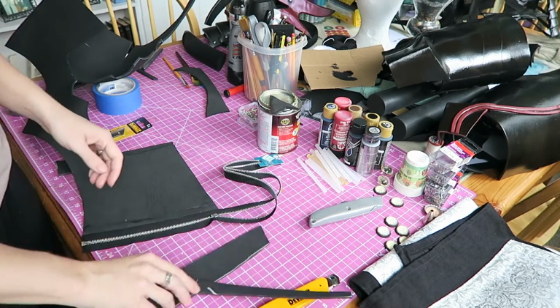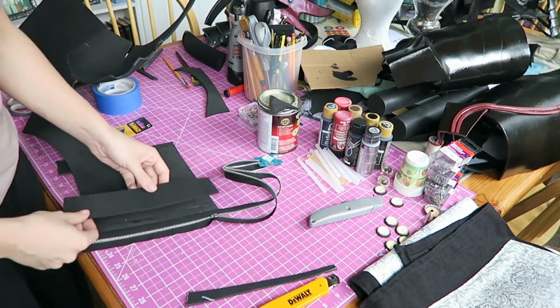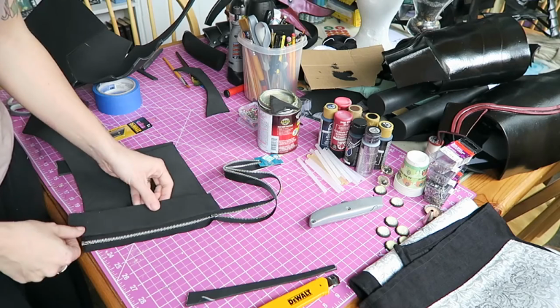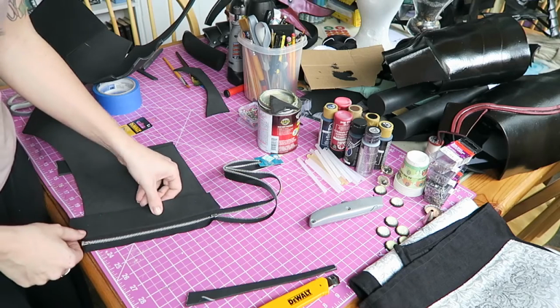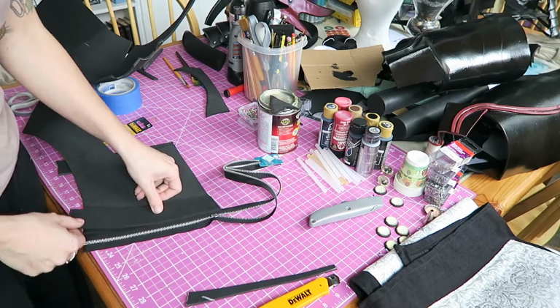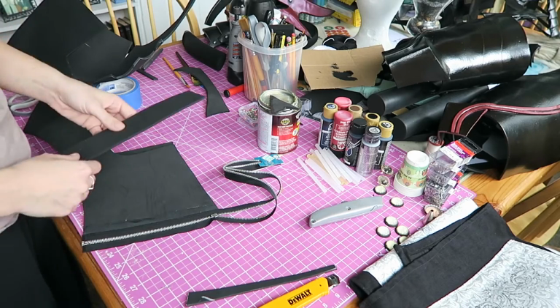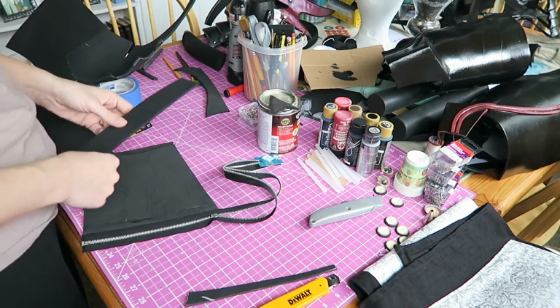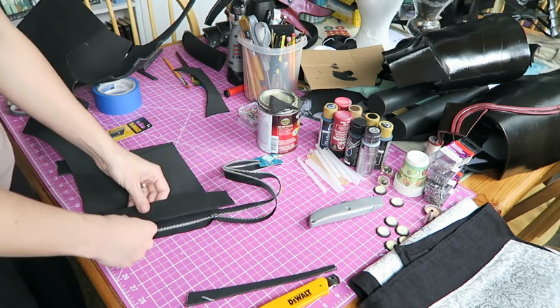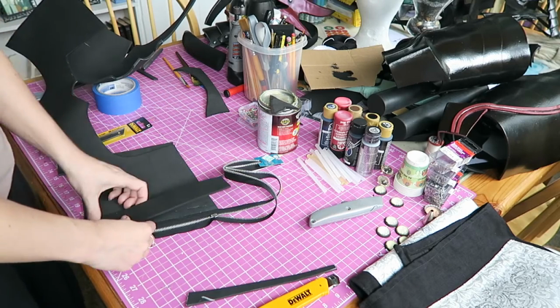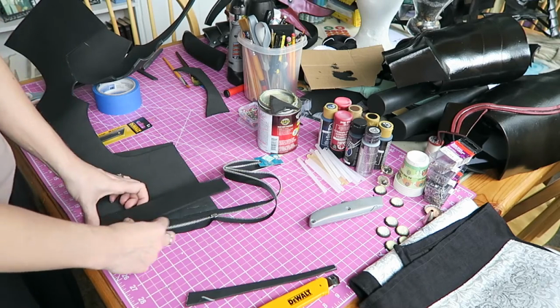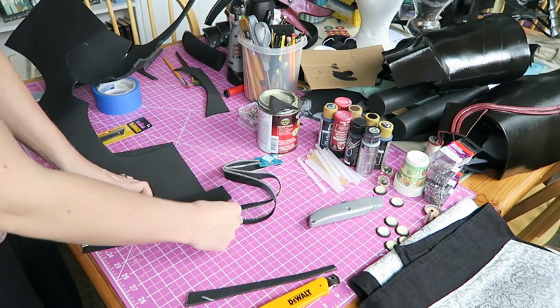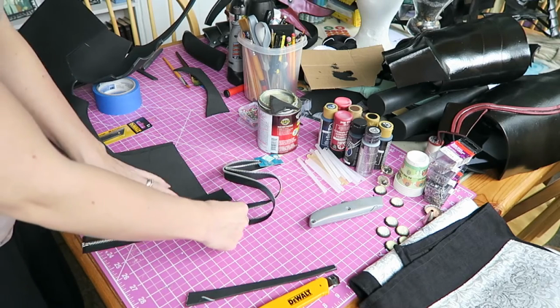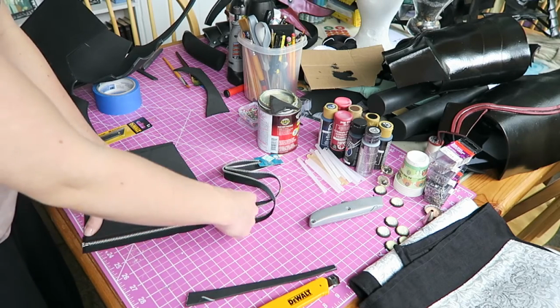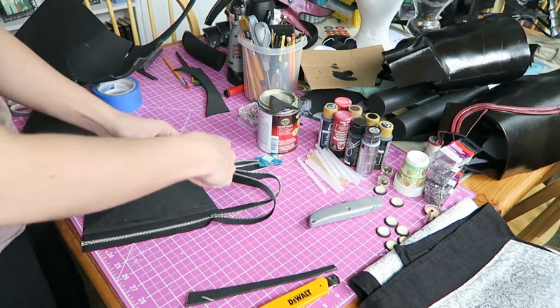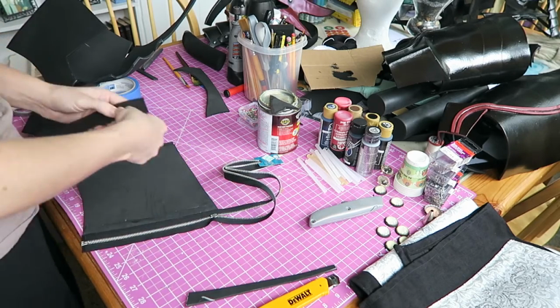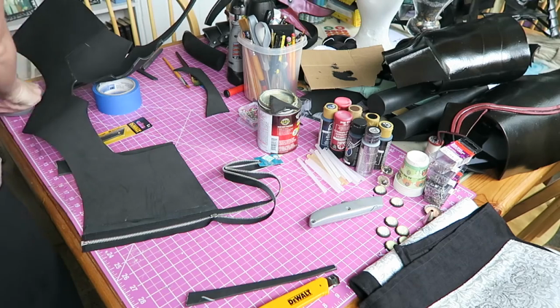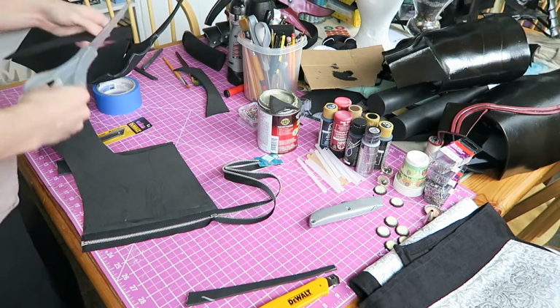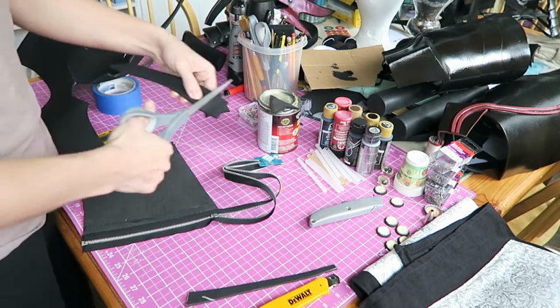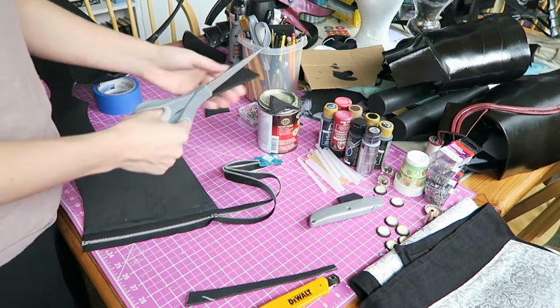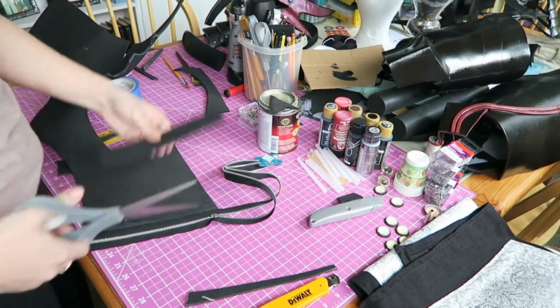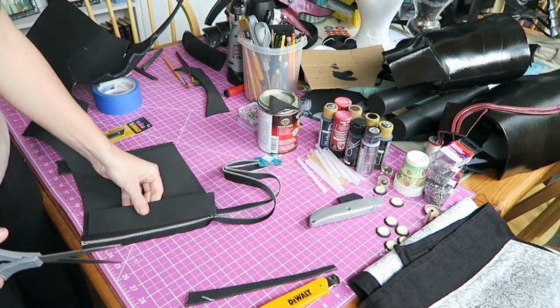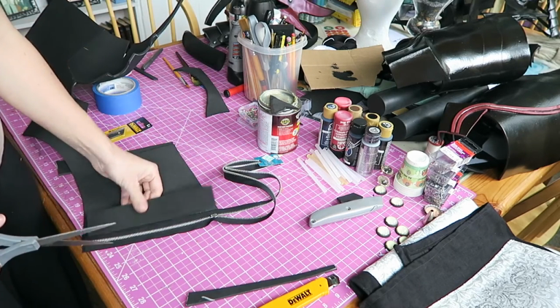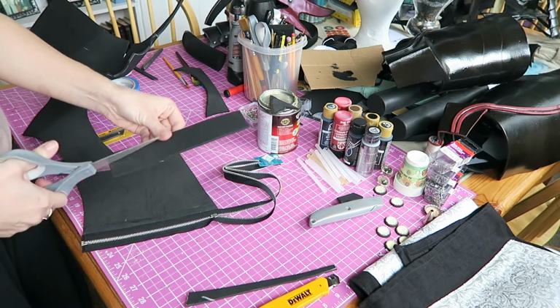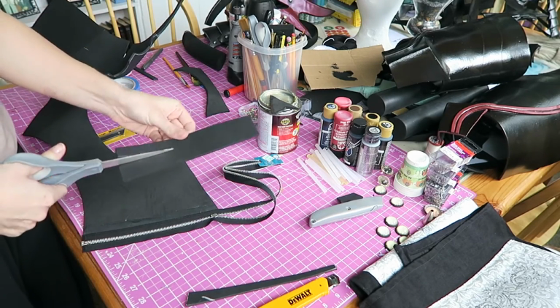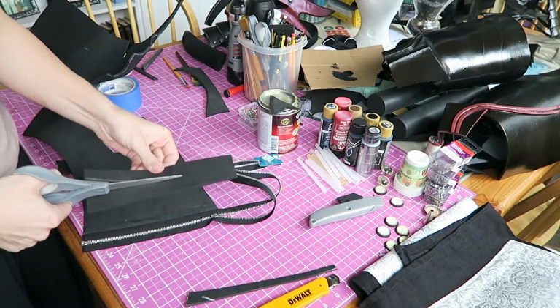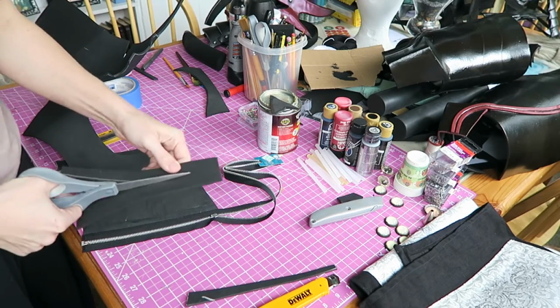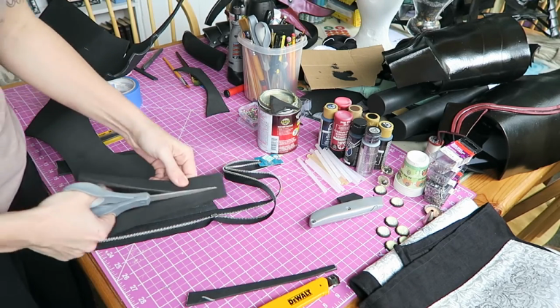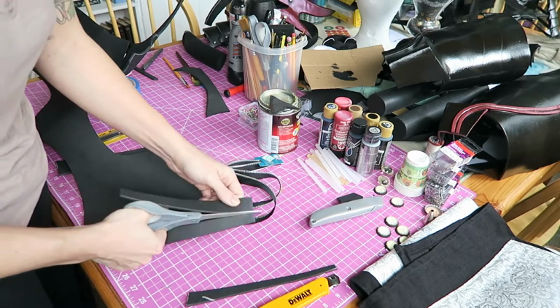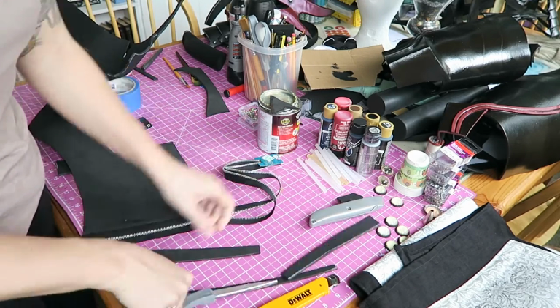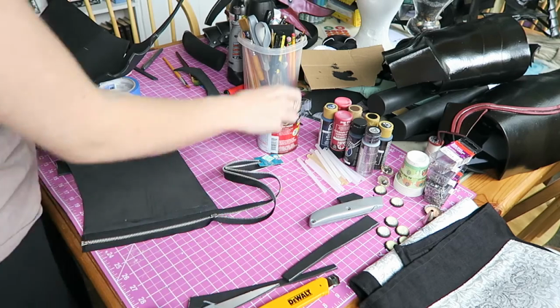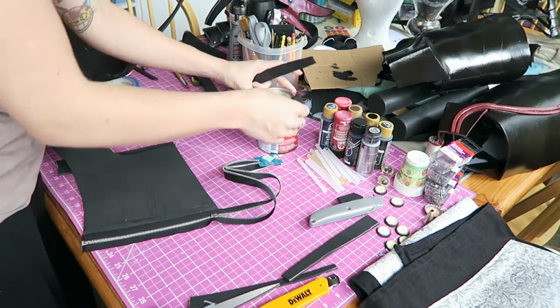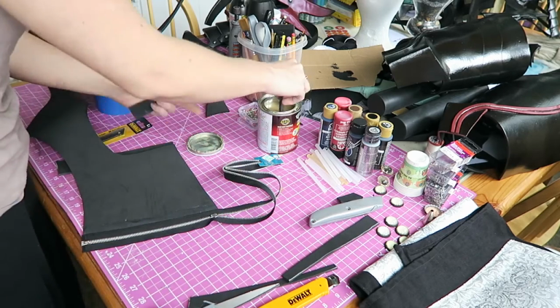Just to give it a little bit more additional stability, I am taking this other strip of craft foam and just sandwiching the zipper fabric in between it, just so I have a little bit more stability and reassurance that my zipper won't pull off.